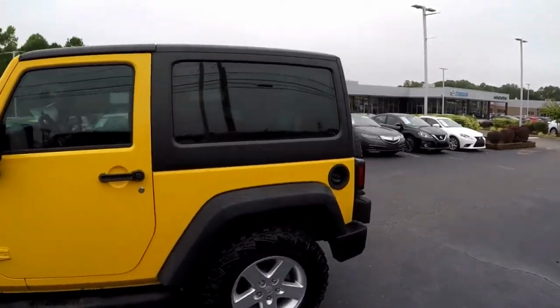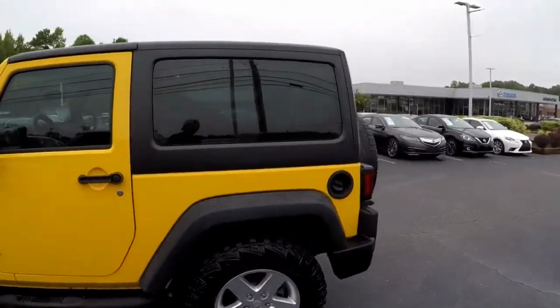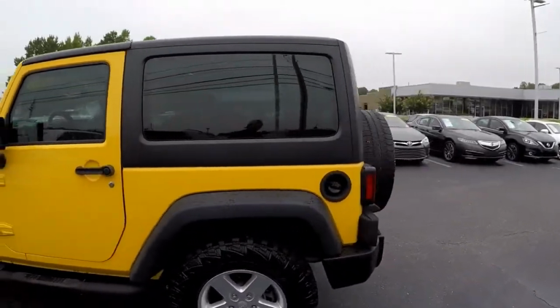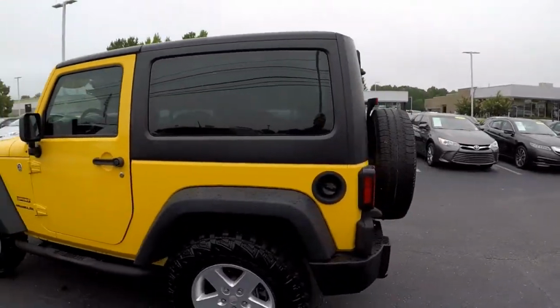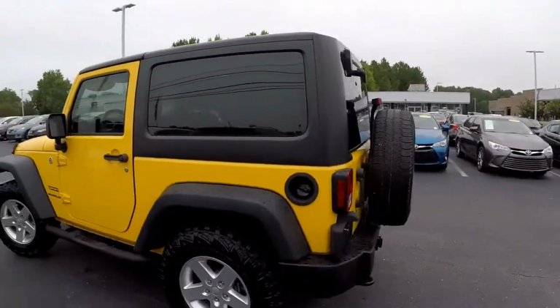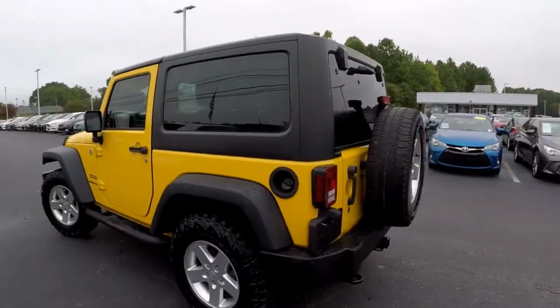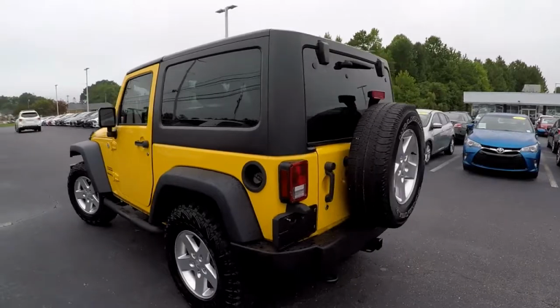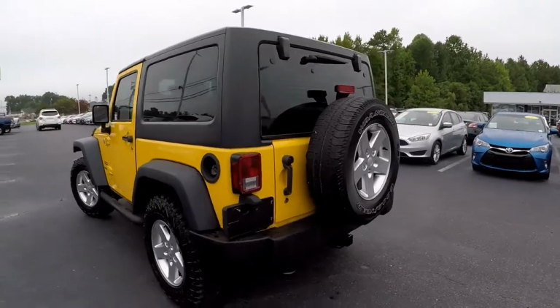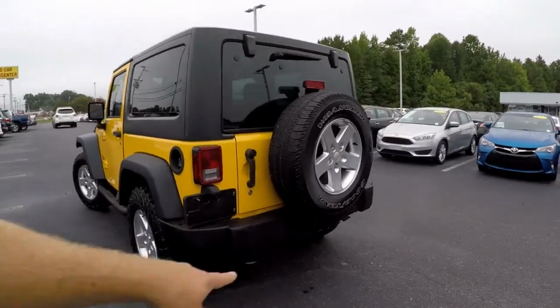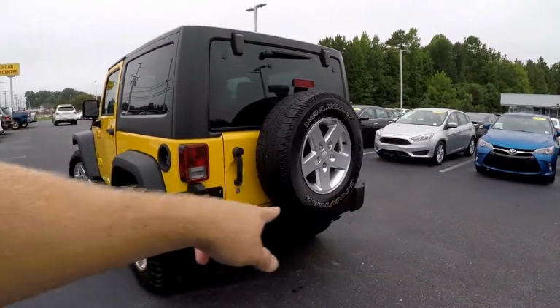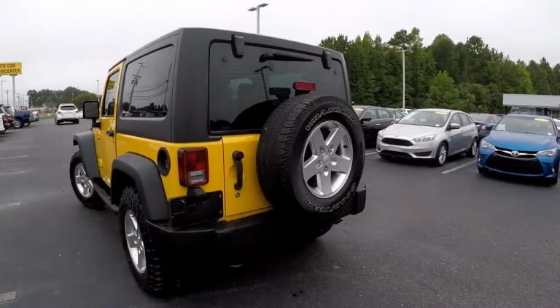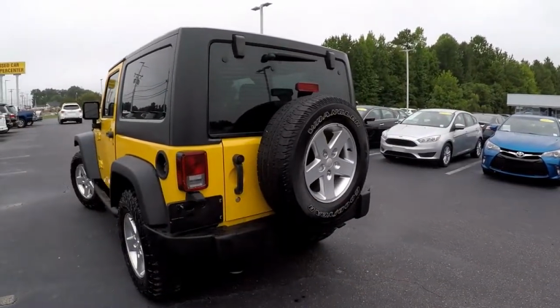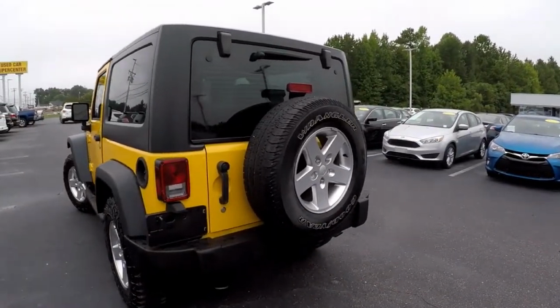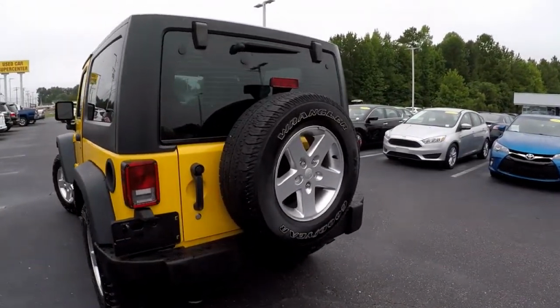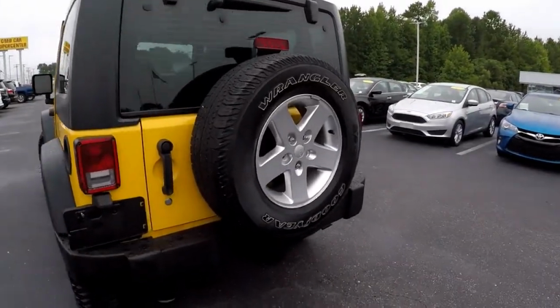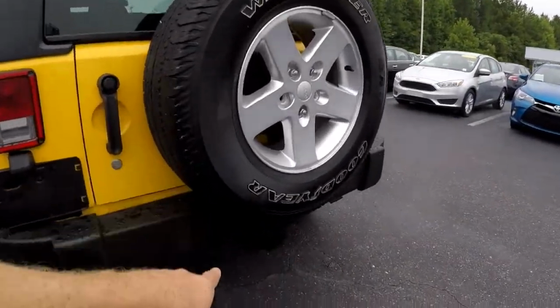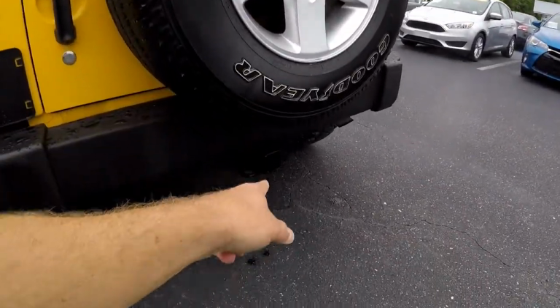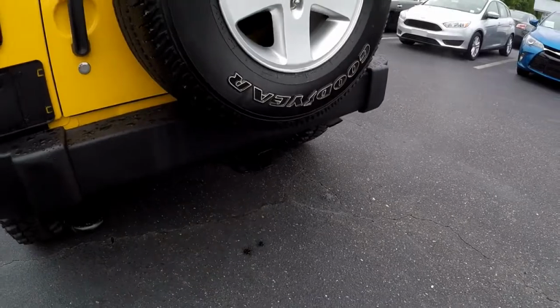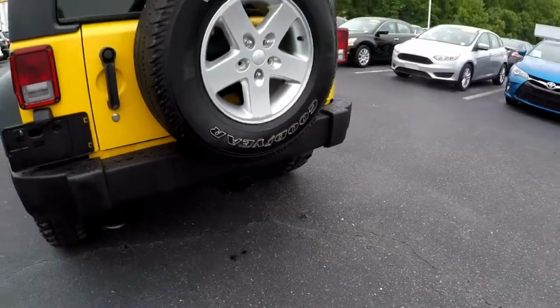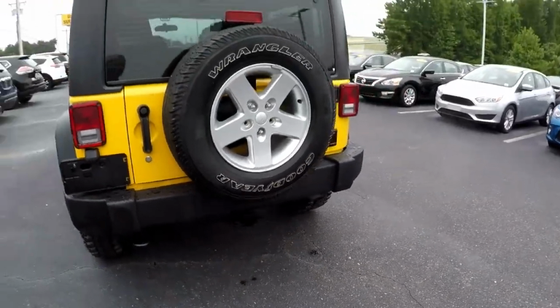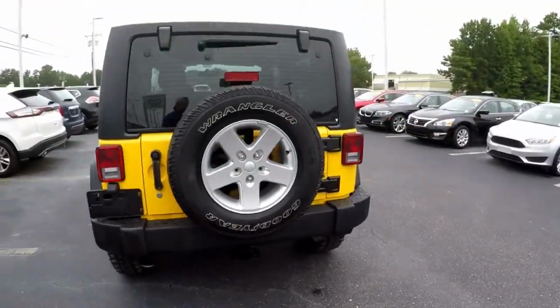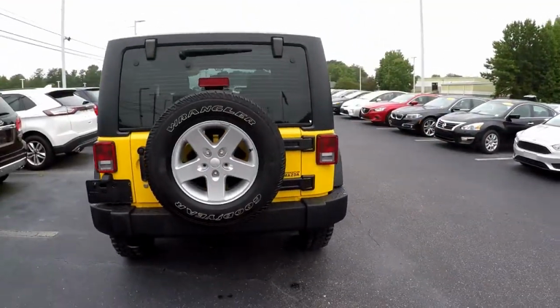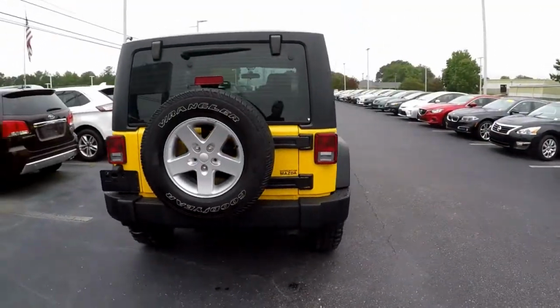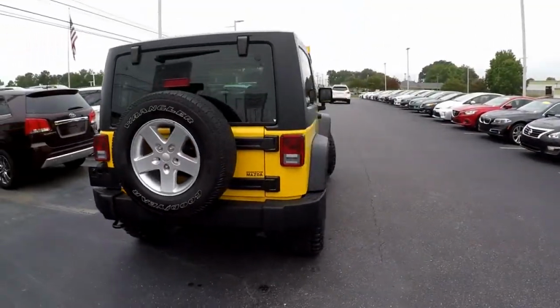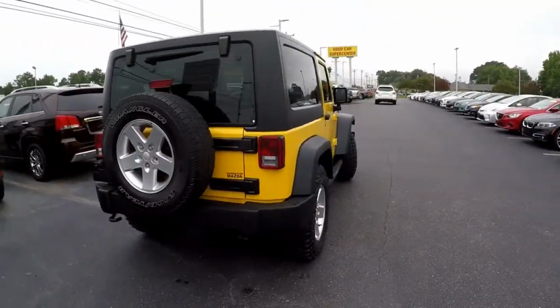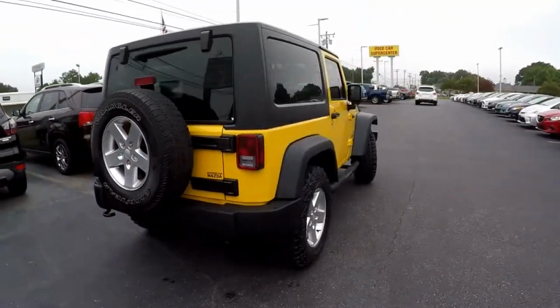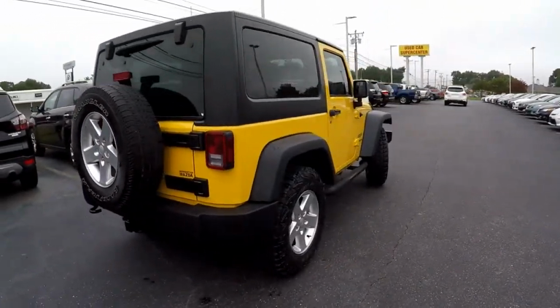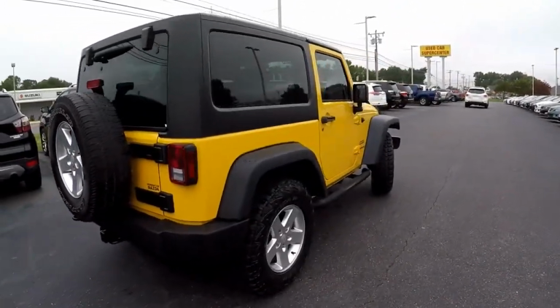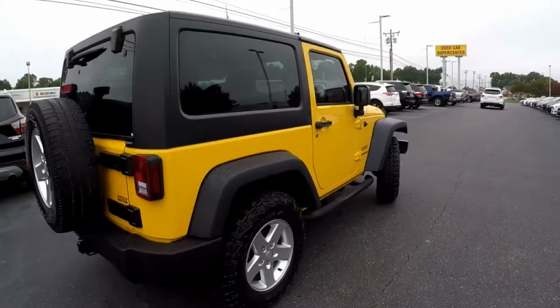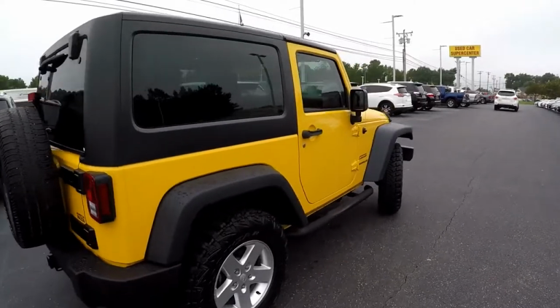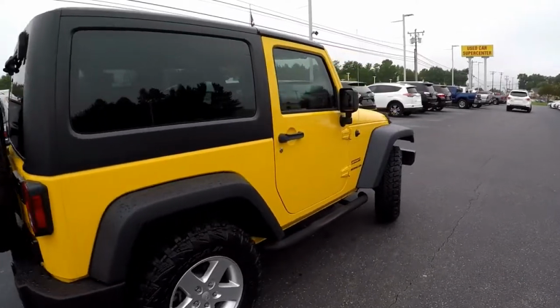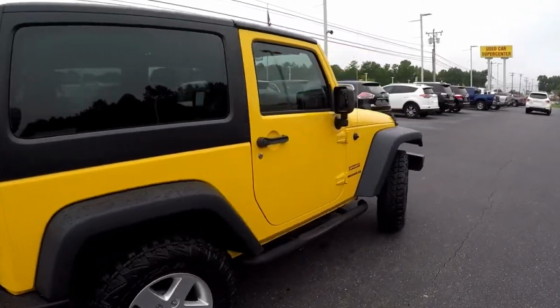Everything looks great on the driver's side. Coming around to the back, always looking for scraping and scratching at the bumper. There's your full-size spare. Trailer tow is included. Nice clean exterior.